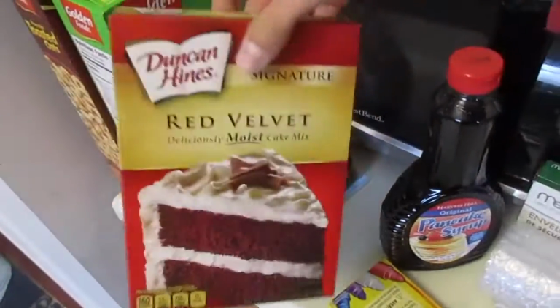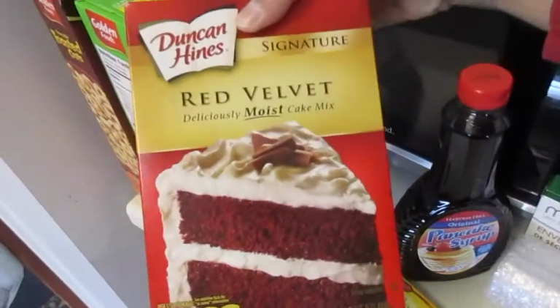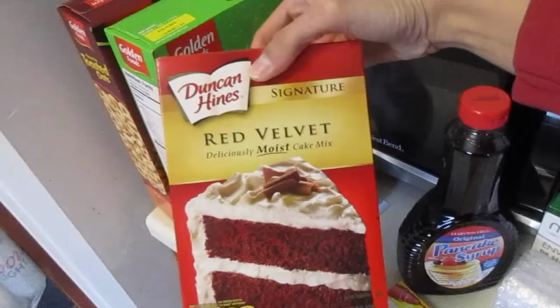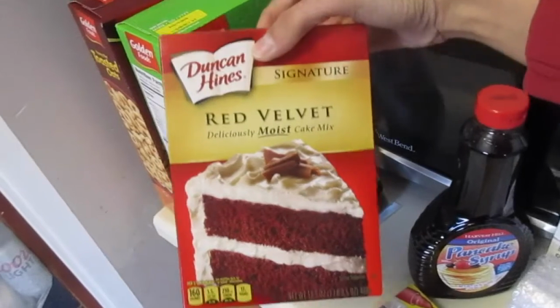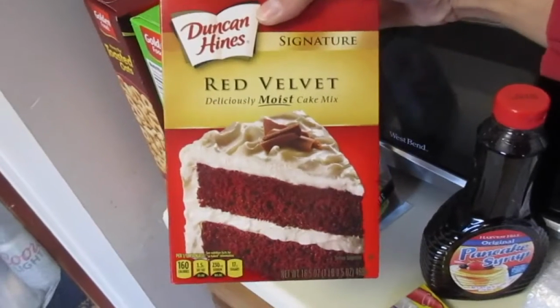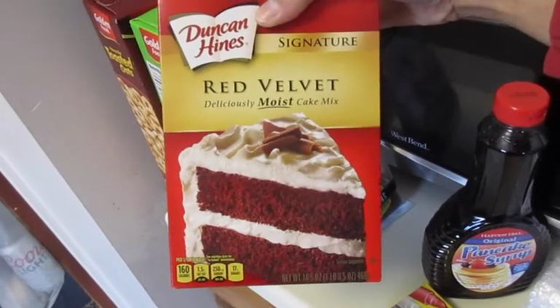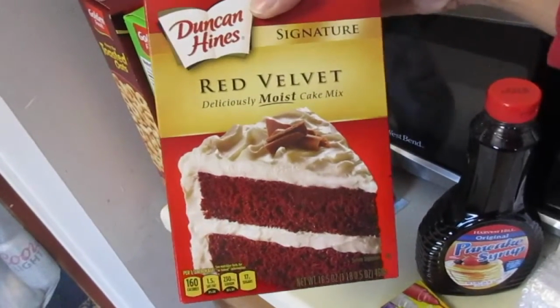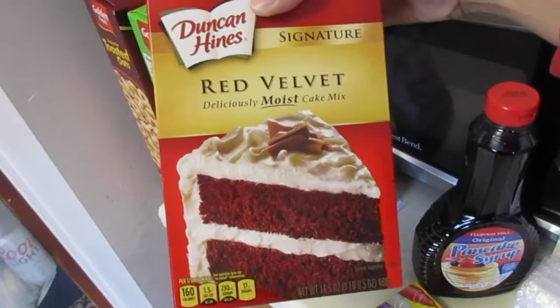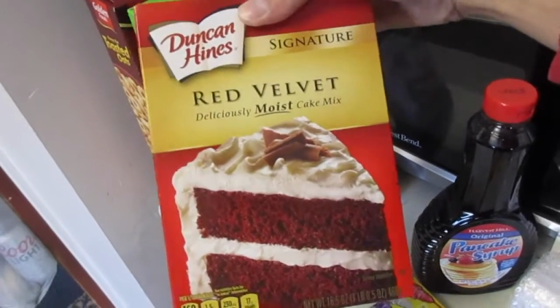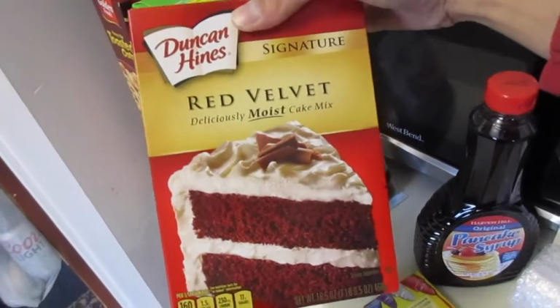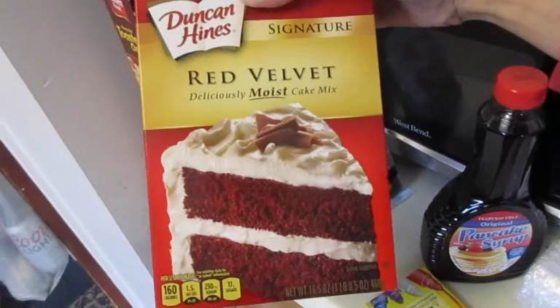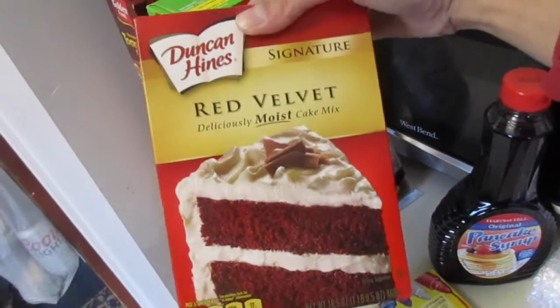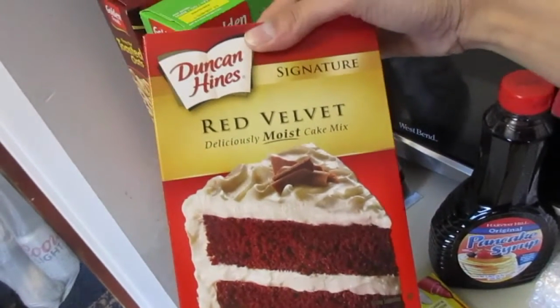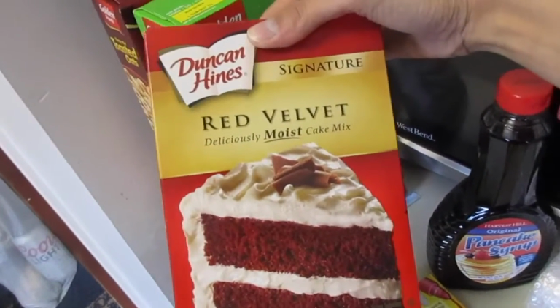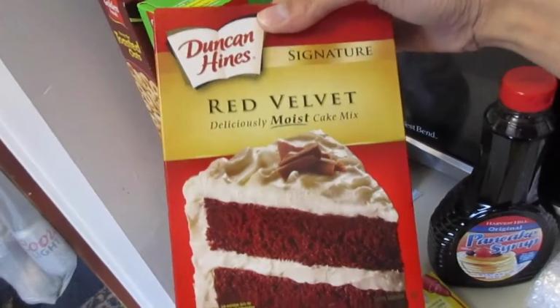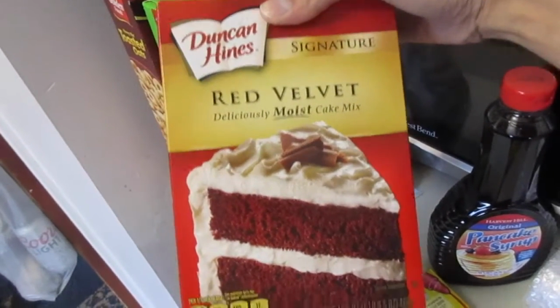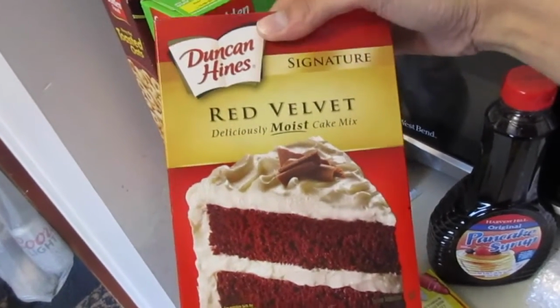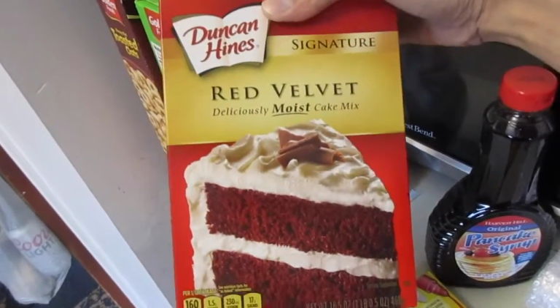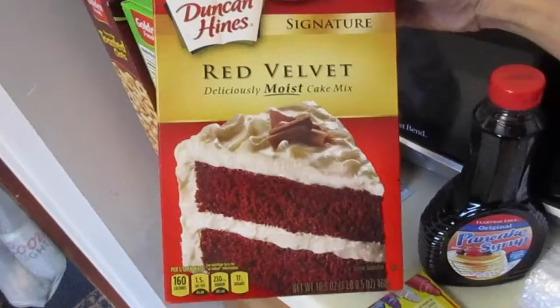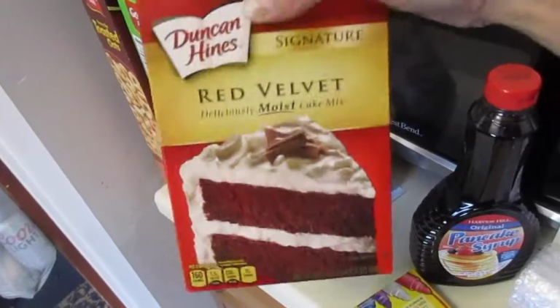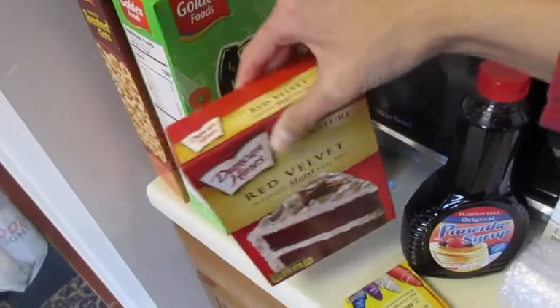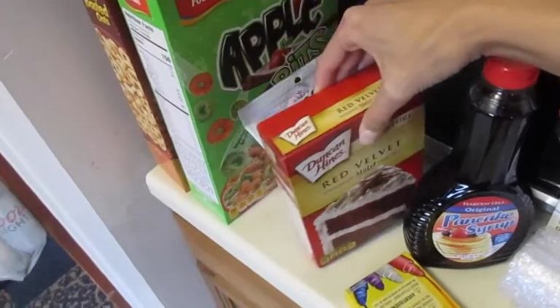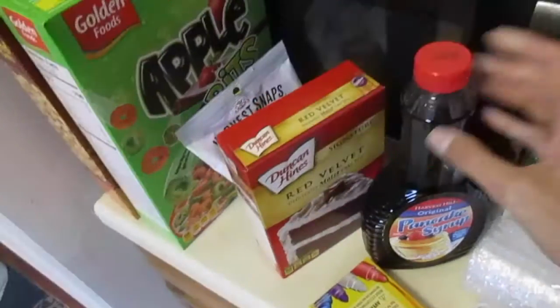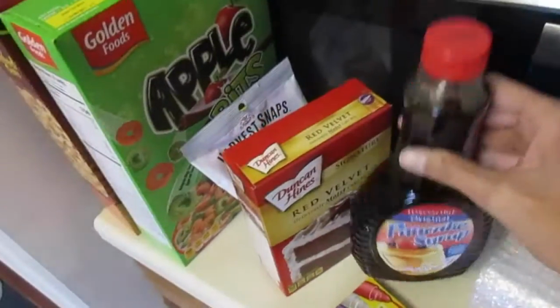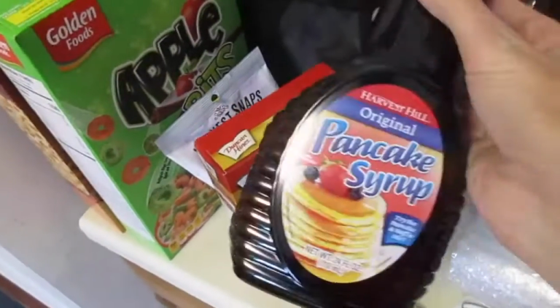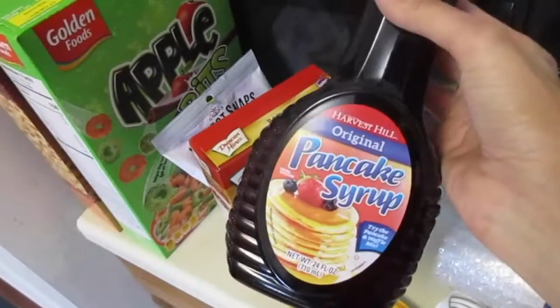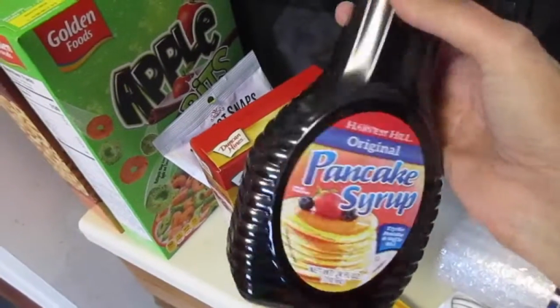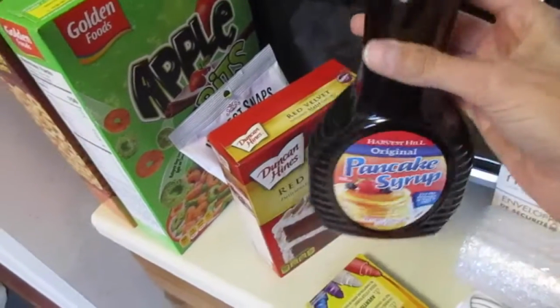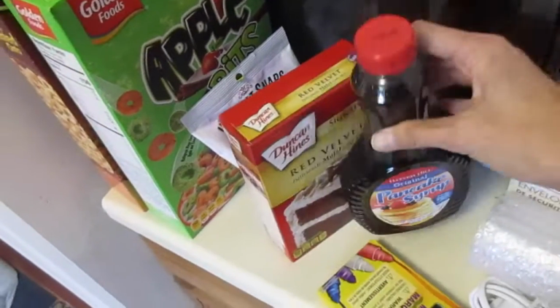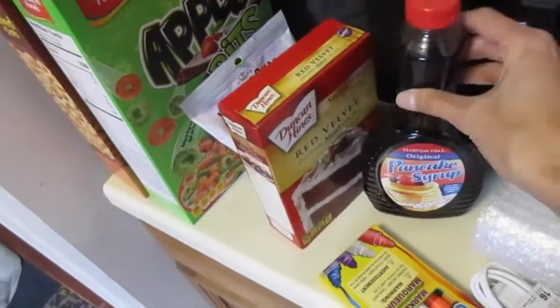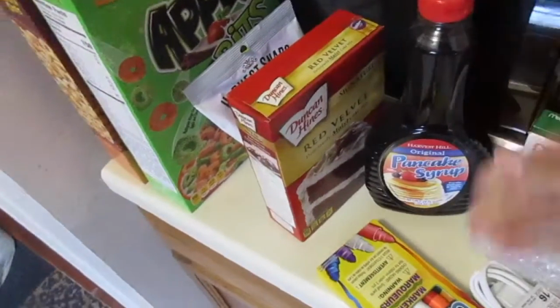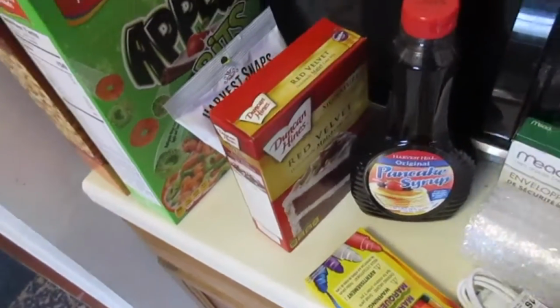I always get cake mix while I'm there because they have the name brand, and I love red velvet so I got that one. And then pancake syrup is another thing I always get when I'm there.